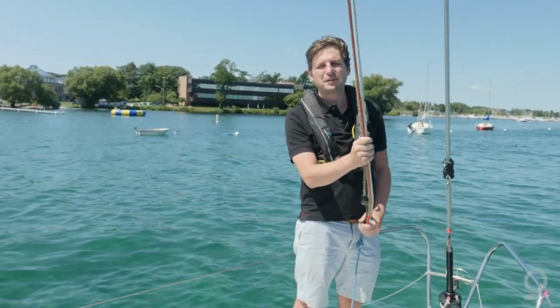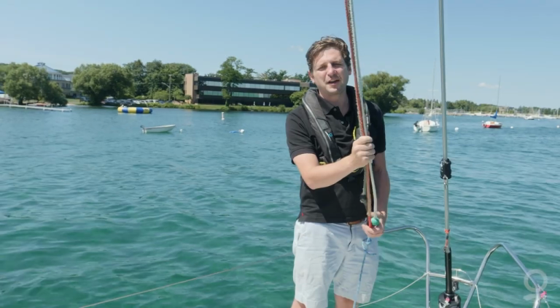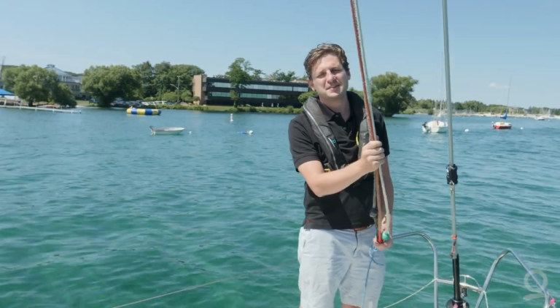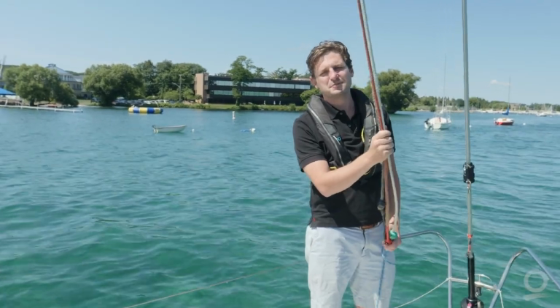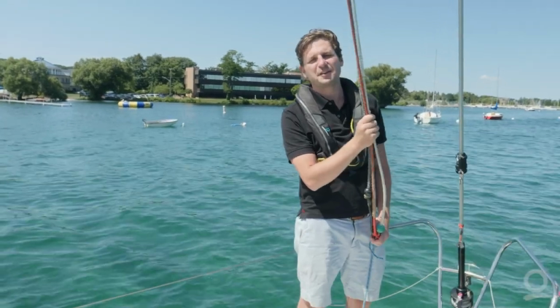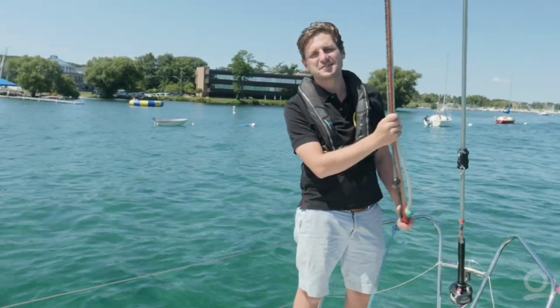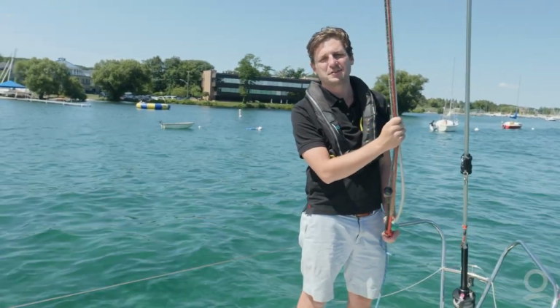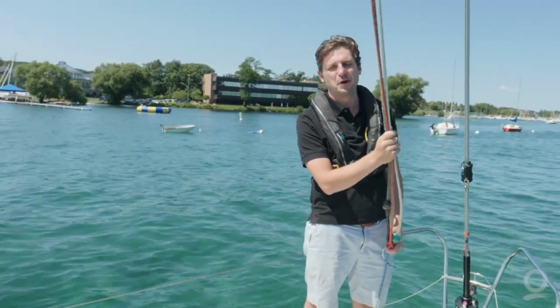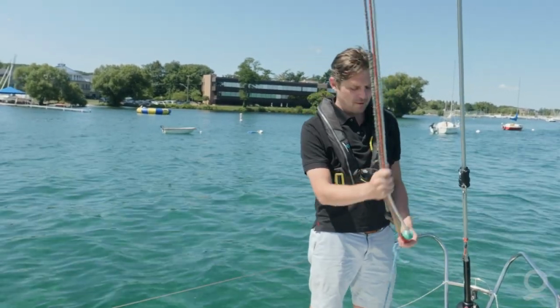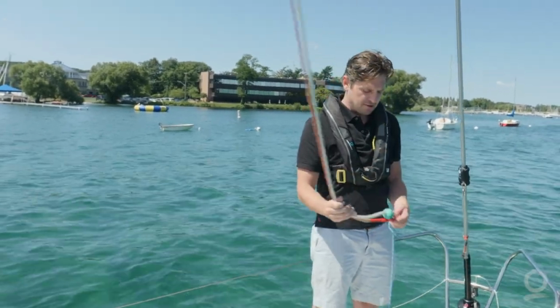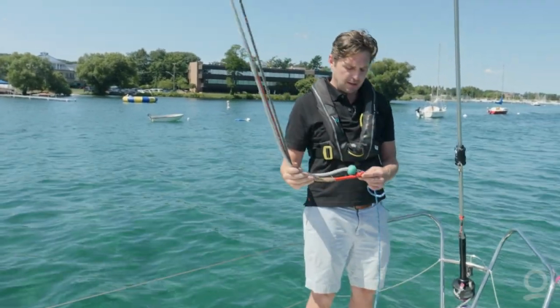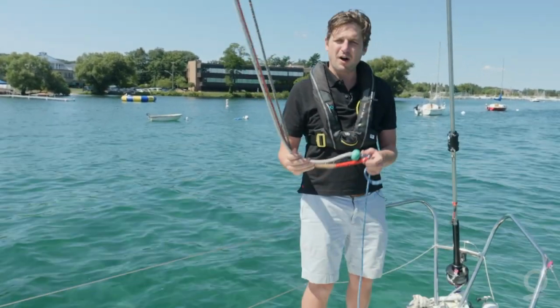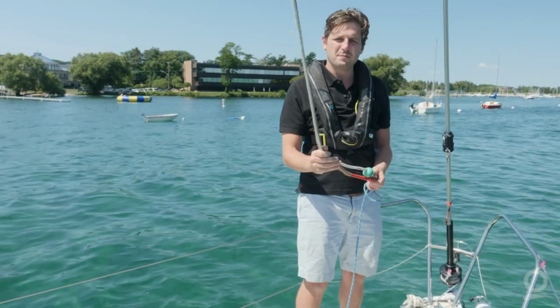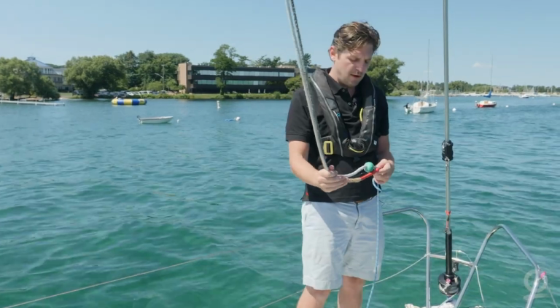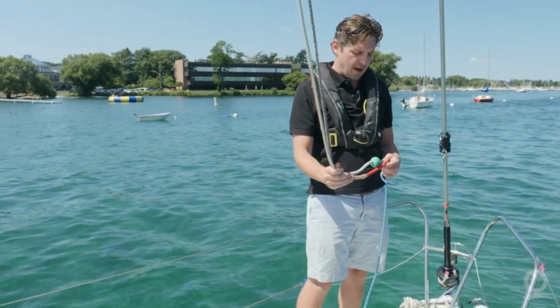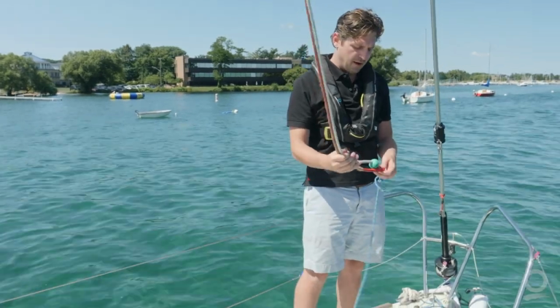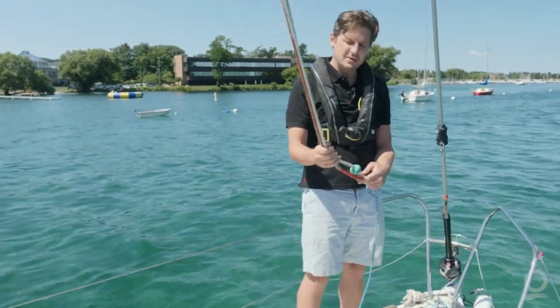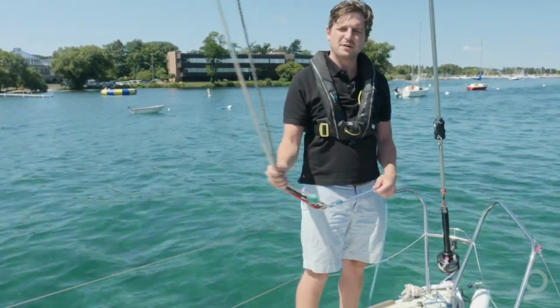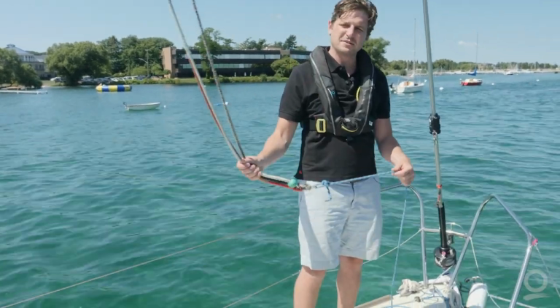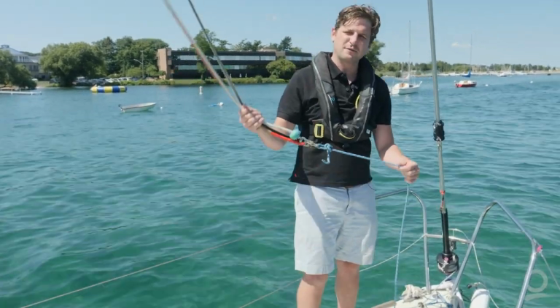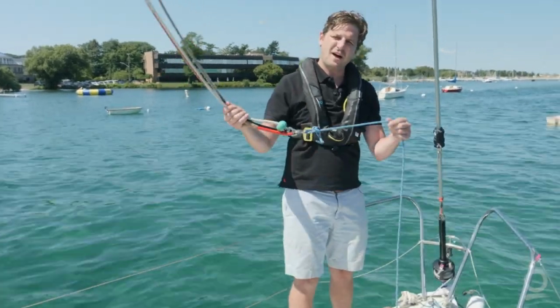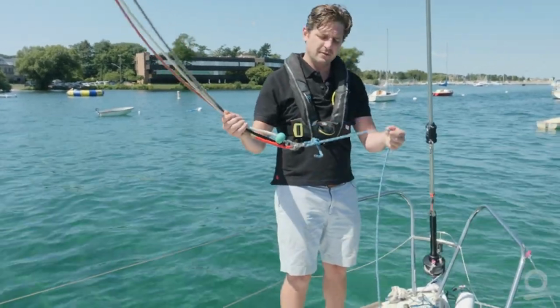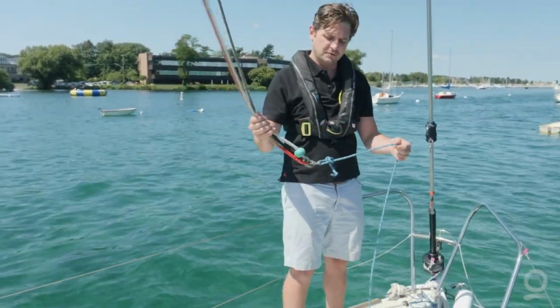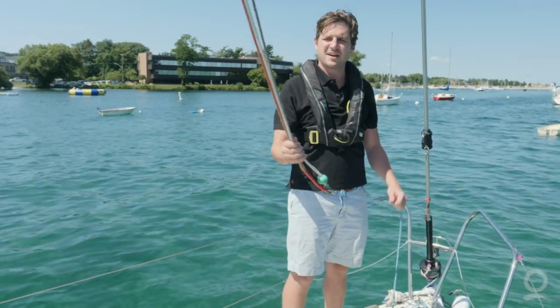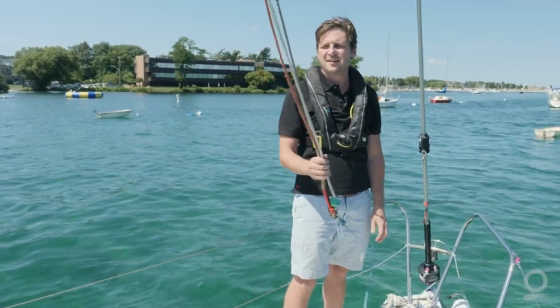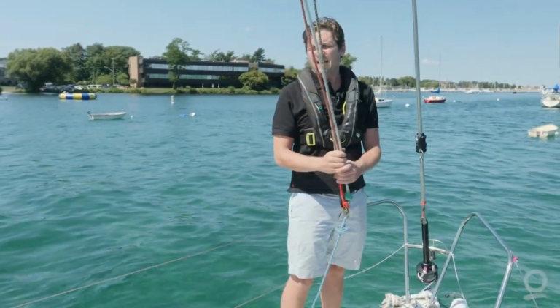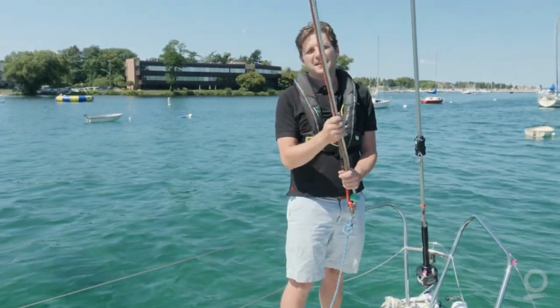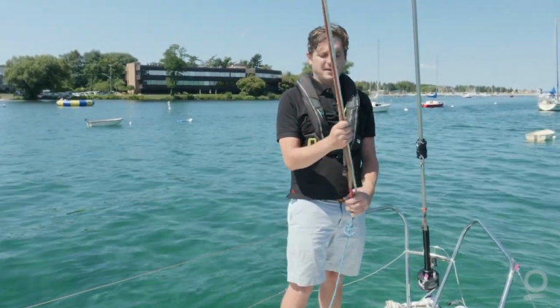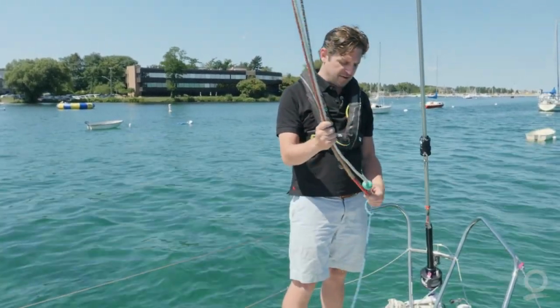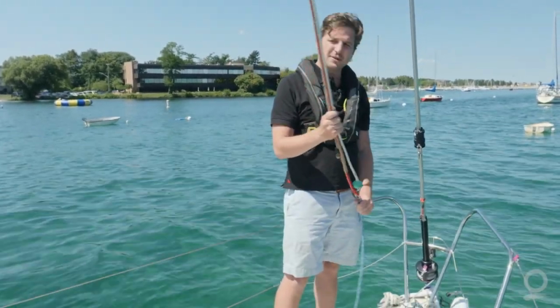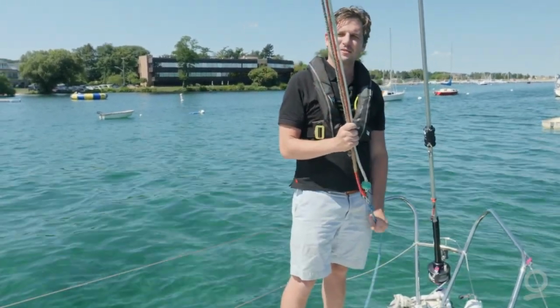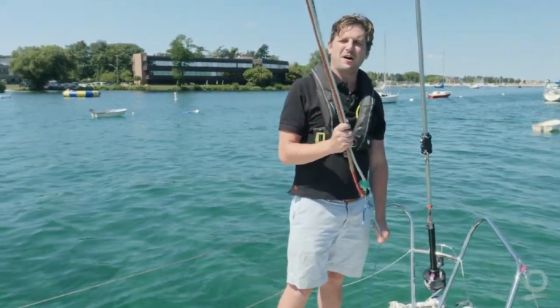One really great idea is to sky your halyards when you're done with the boat. You can collect all of them and clip them together, get a little sacrificial line, a little chase line, and then at the end of the day you can hoist them all up.